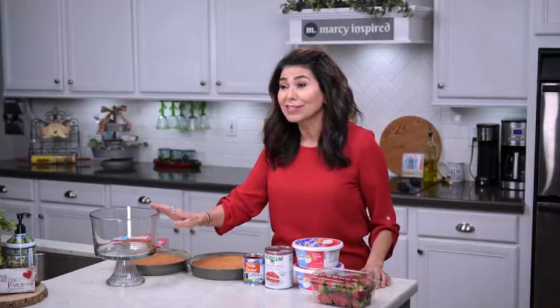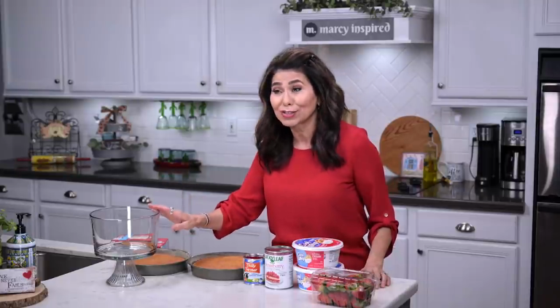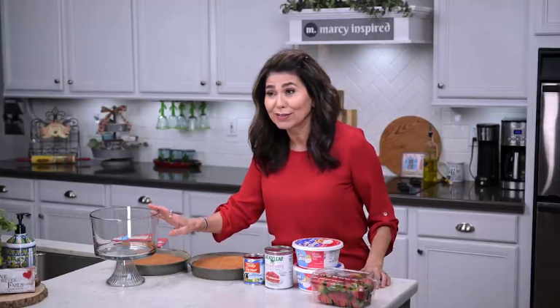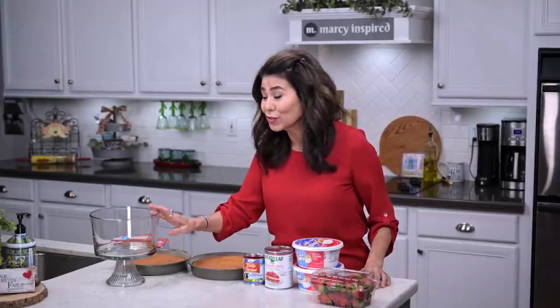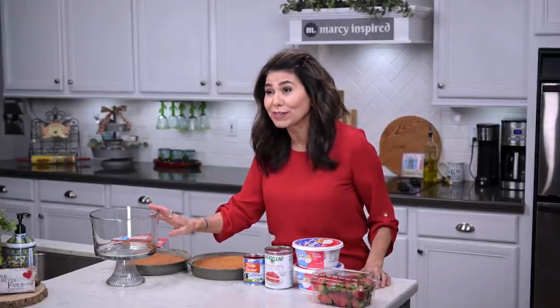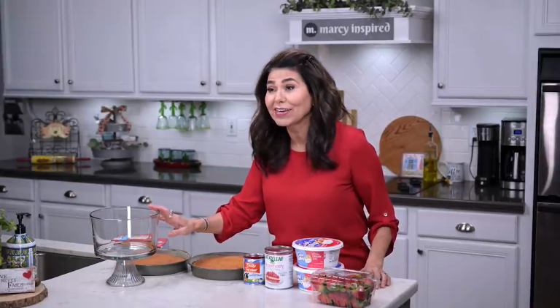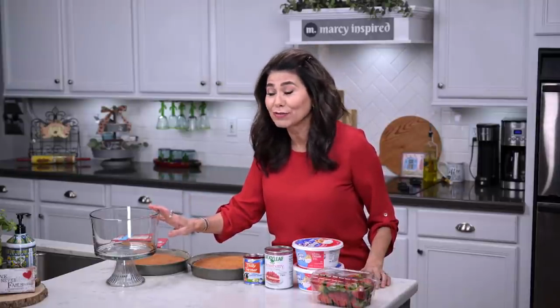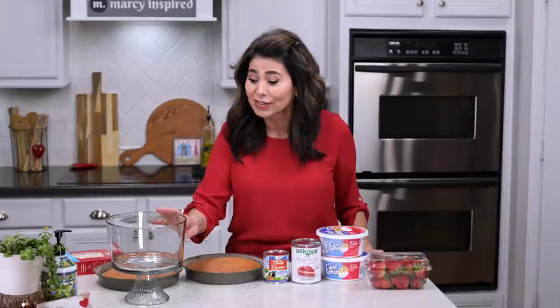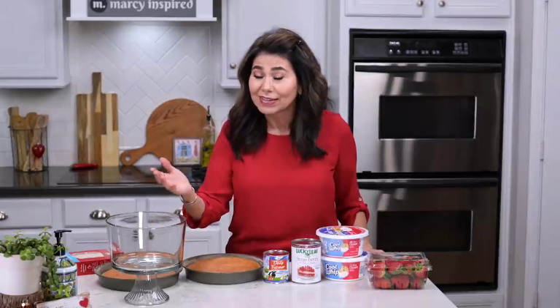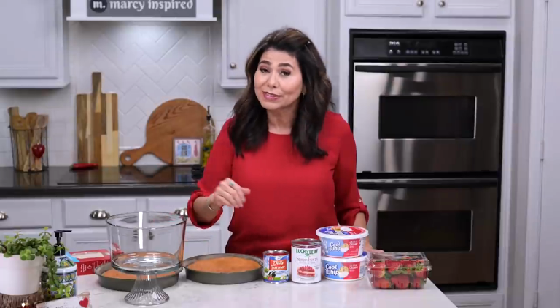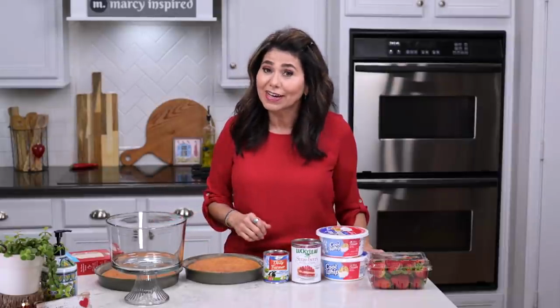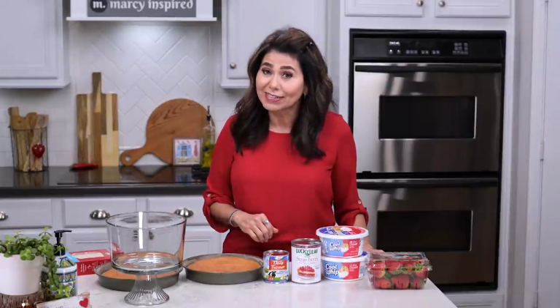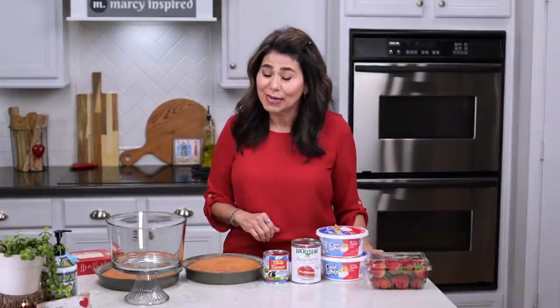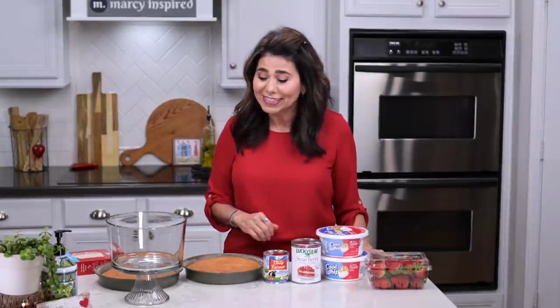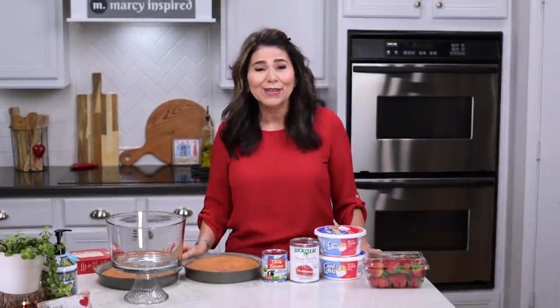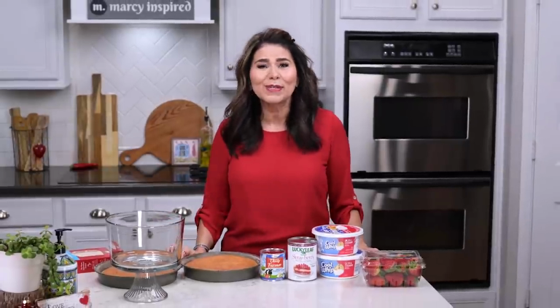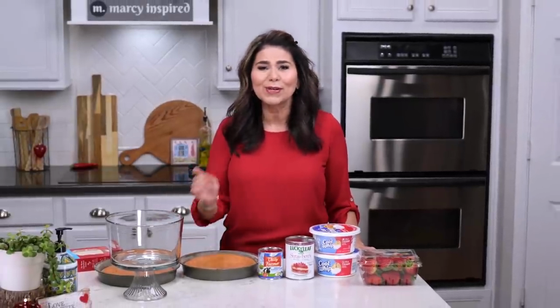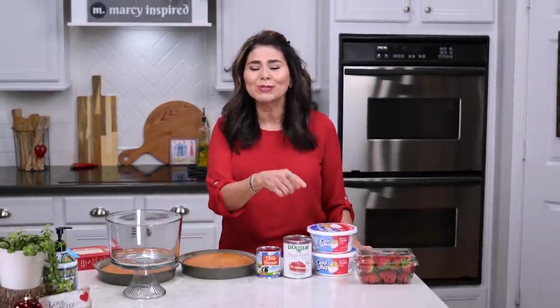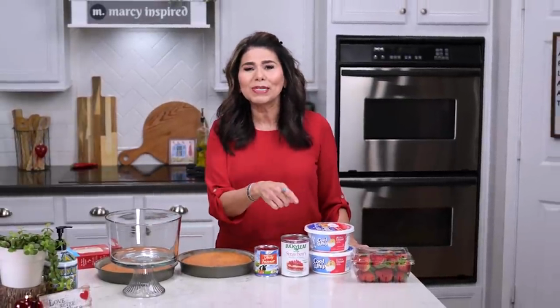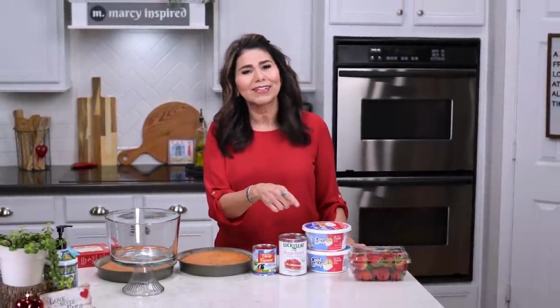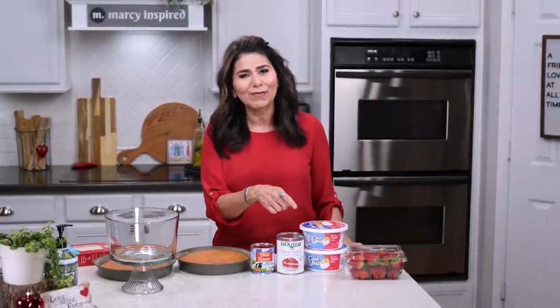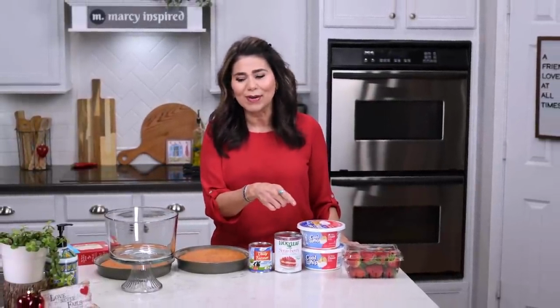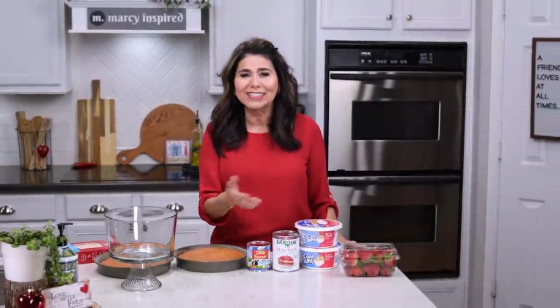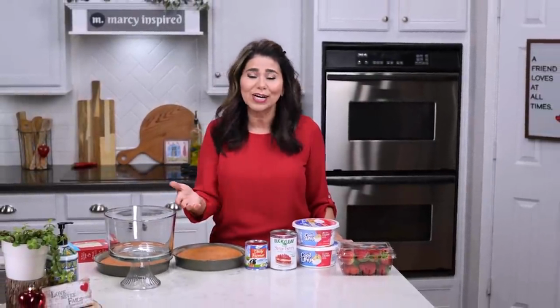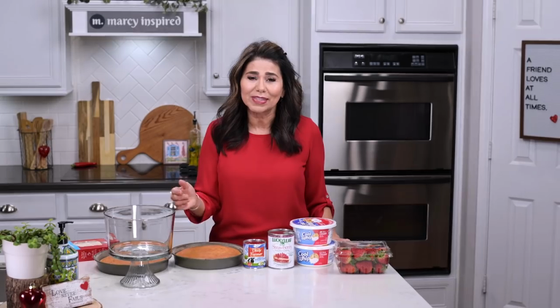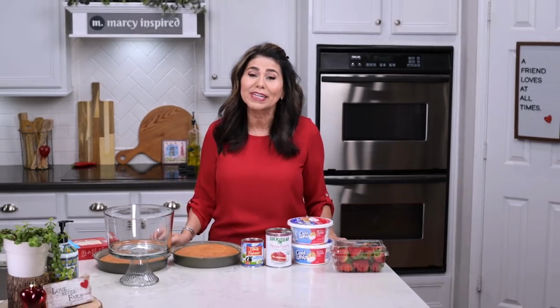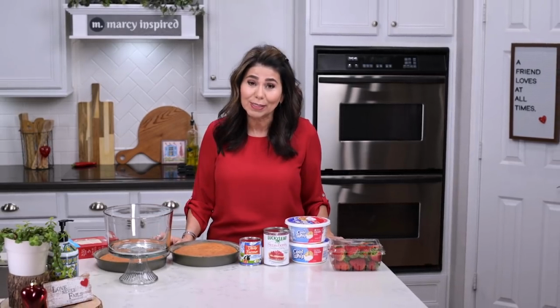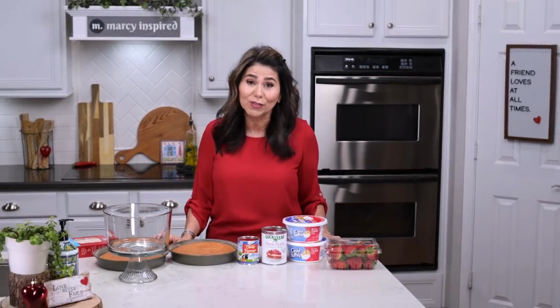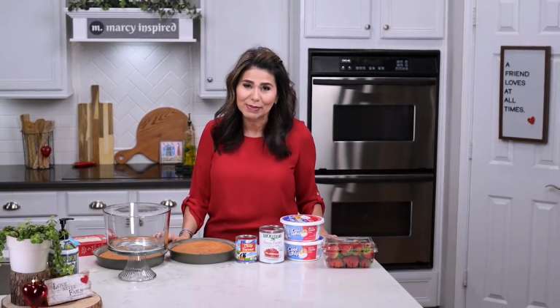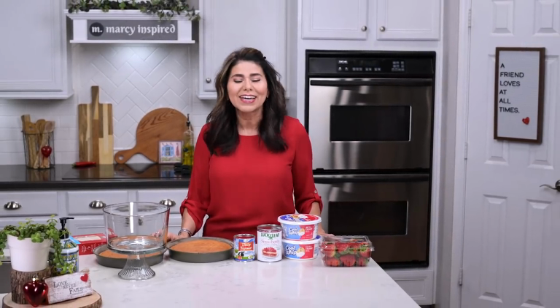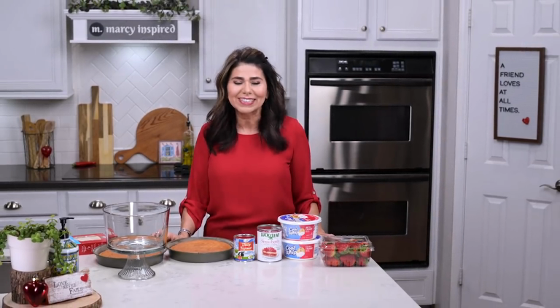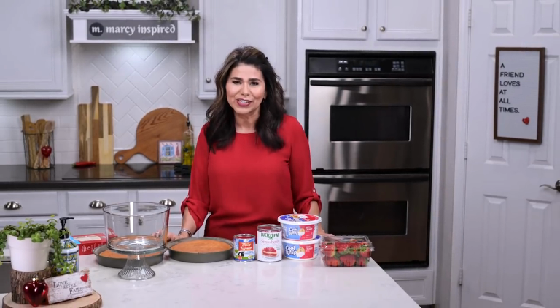Guess who just found this trifle dish at the thrift store? It was a sign I needed to make this. First, do me a favor — subscribe to my channel if you haven't already. It doesn't cost you a thing, but it helps others find me. And let's get cooking.